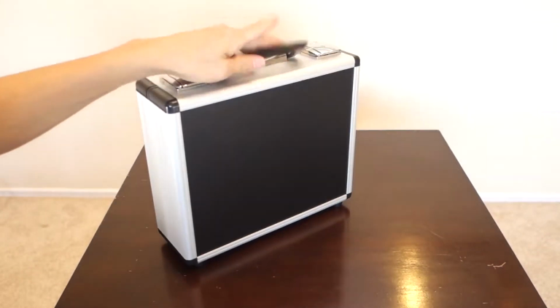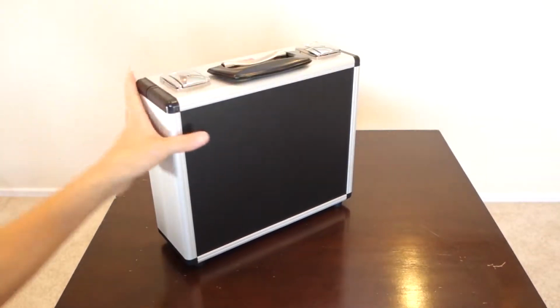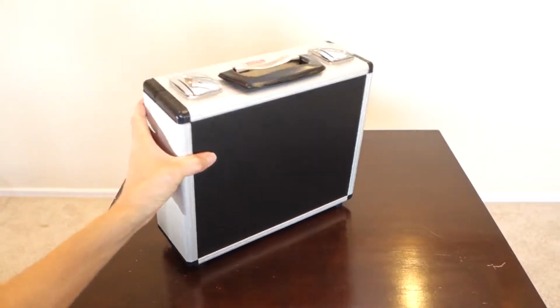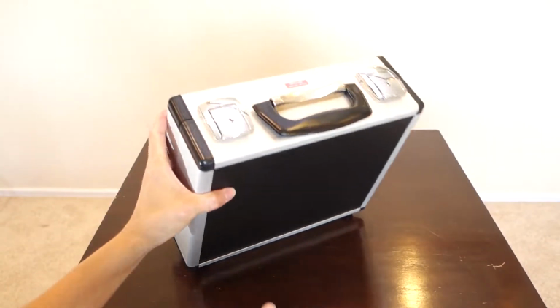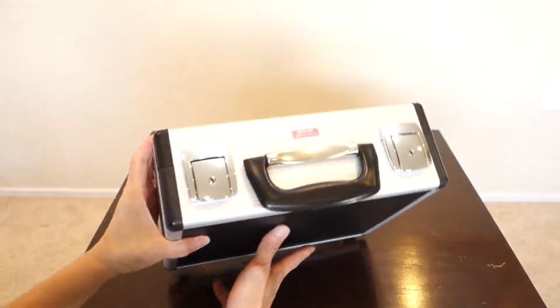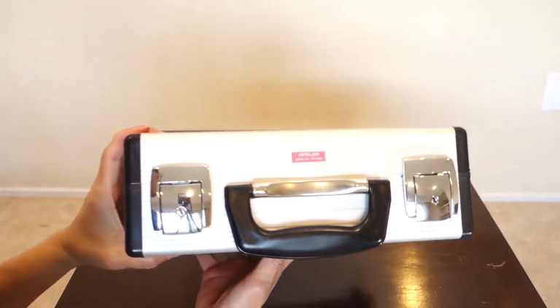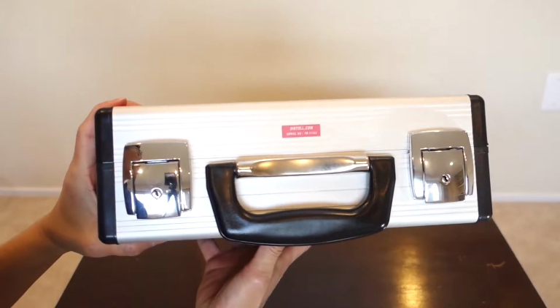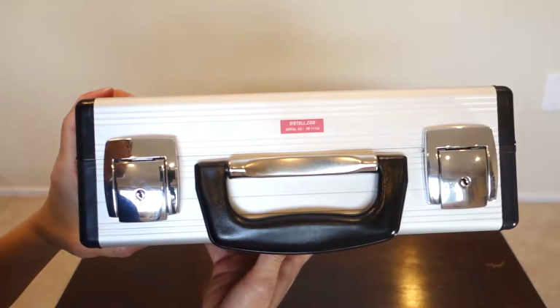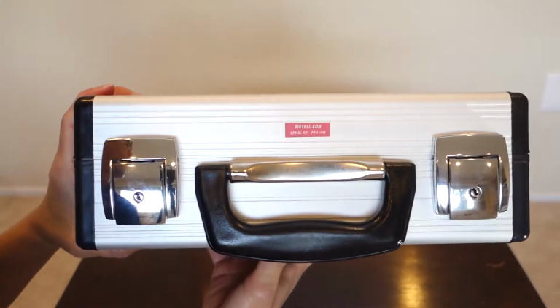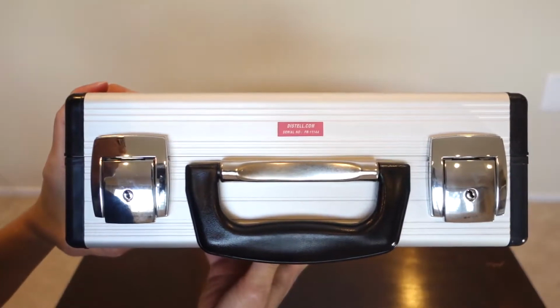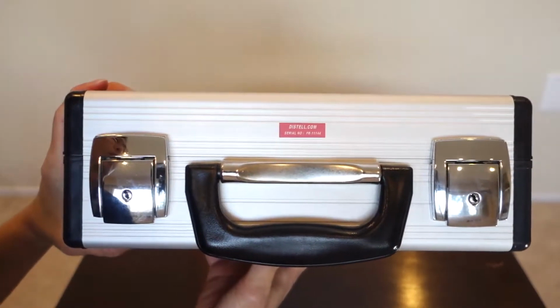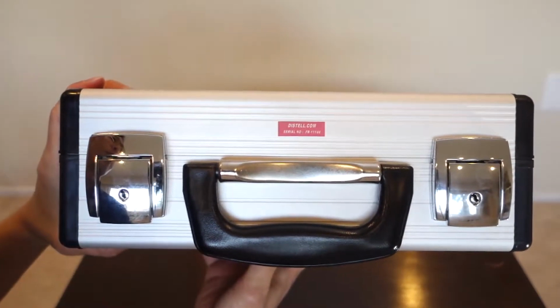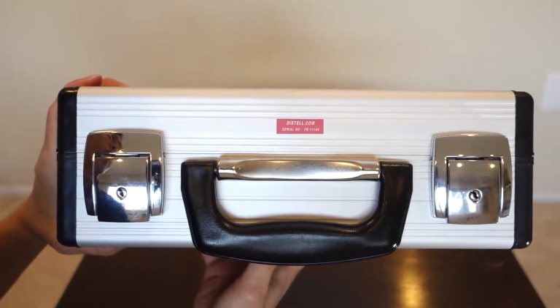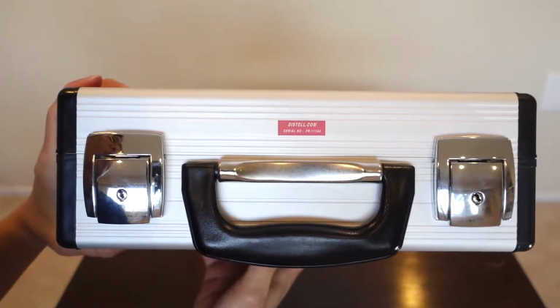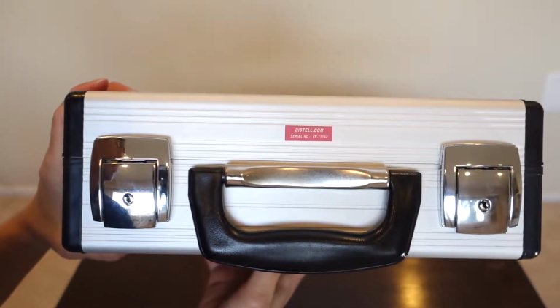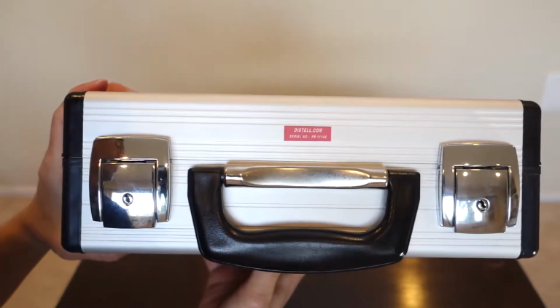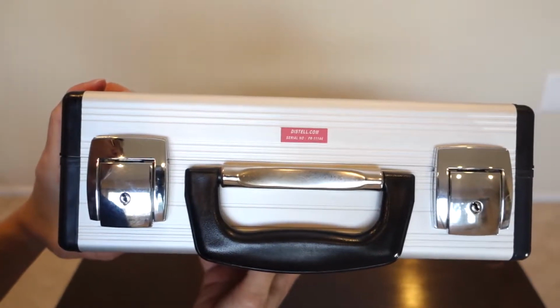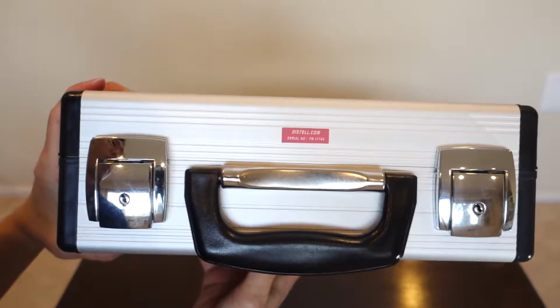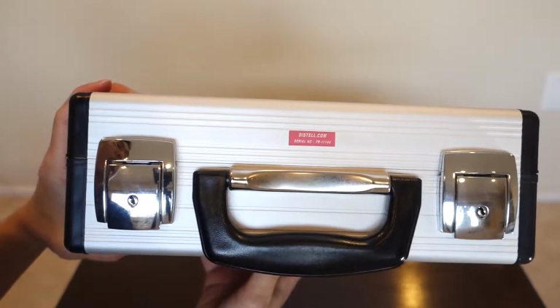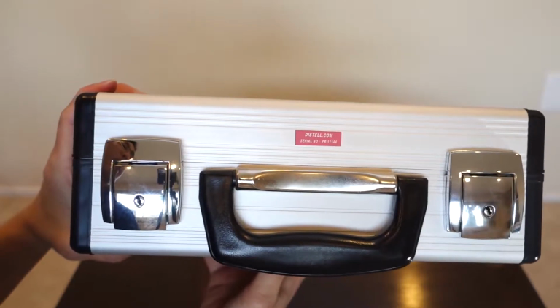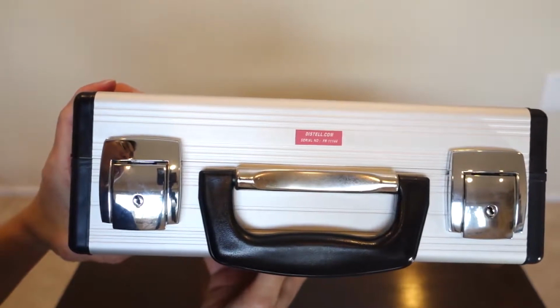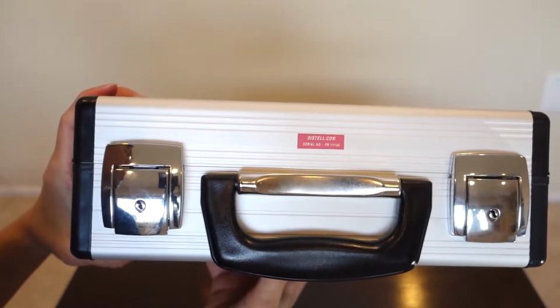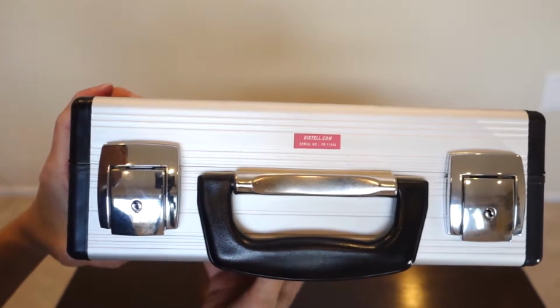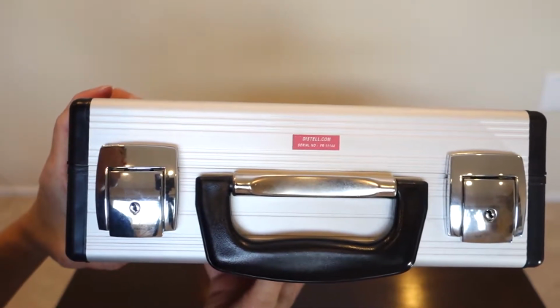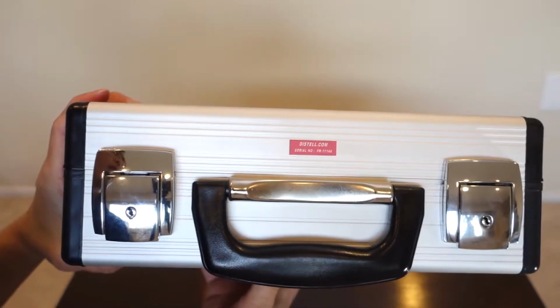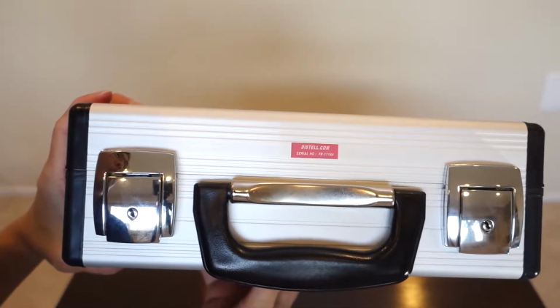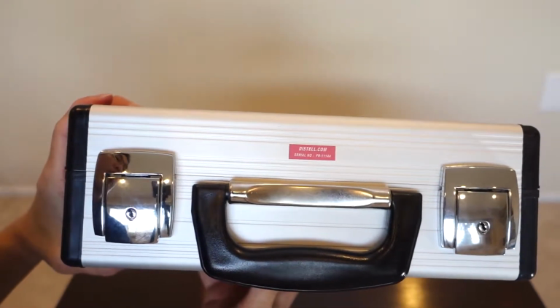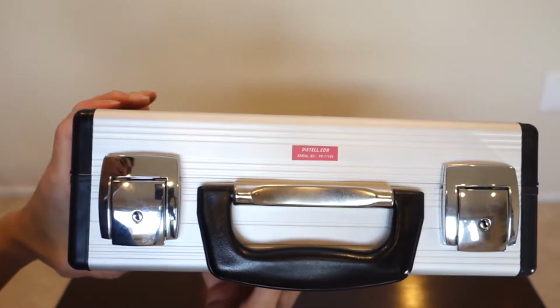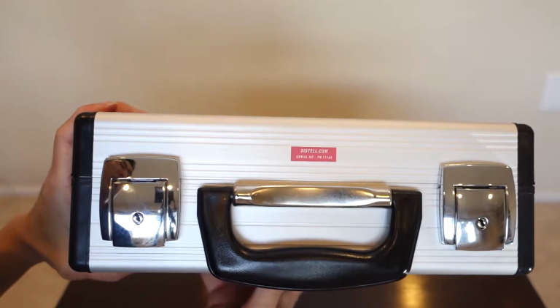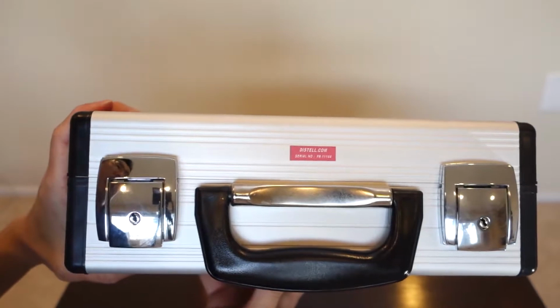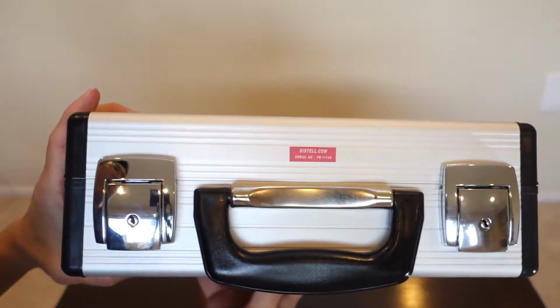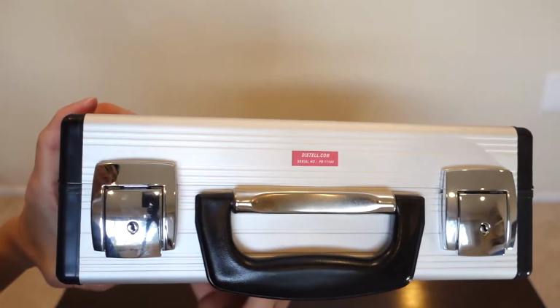One last thing about this box — up close, it's got a disto.com label and a serial number. With the serial number, you can go and trace how old or new these Torimeters are.